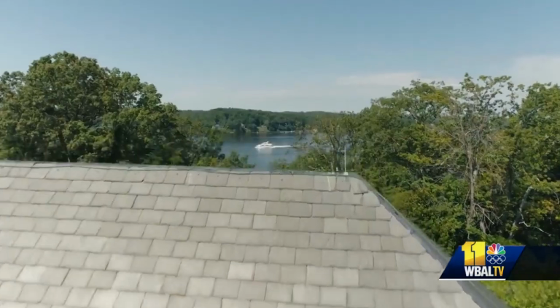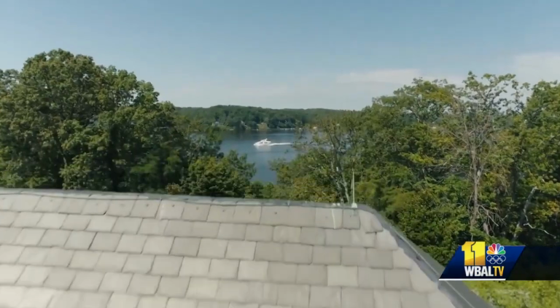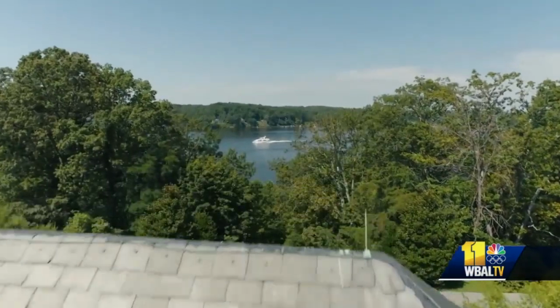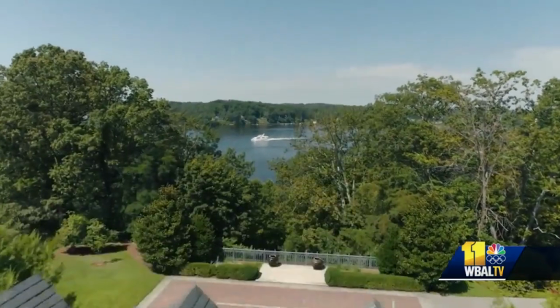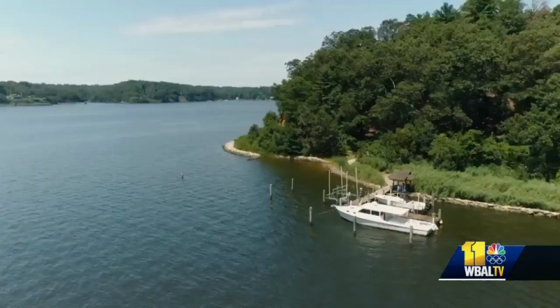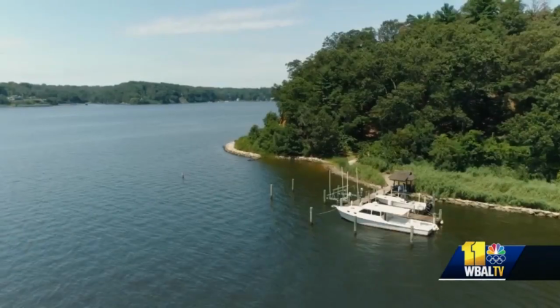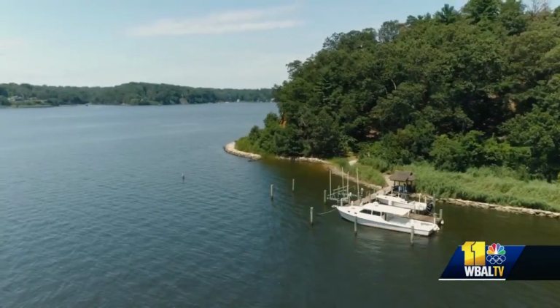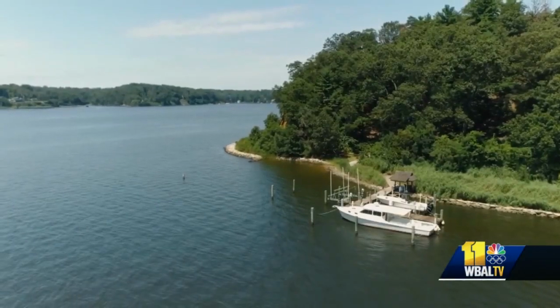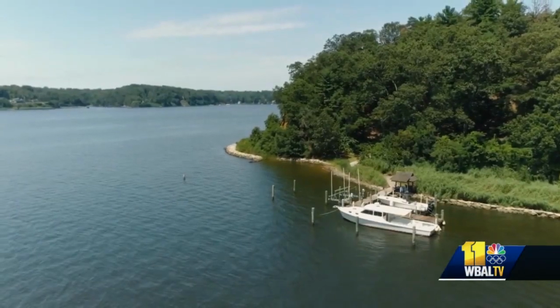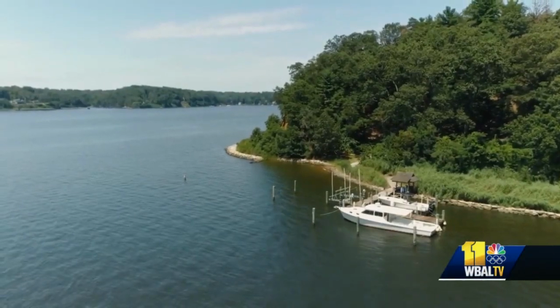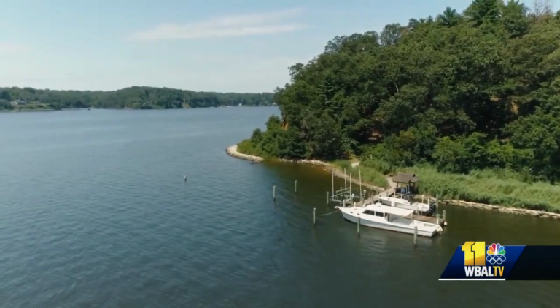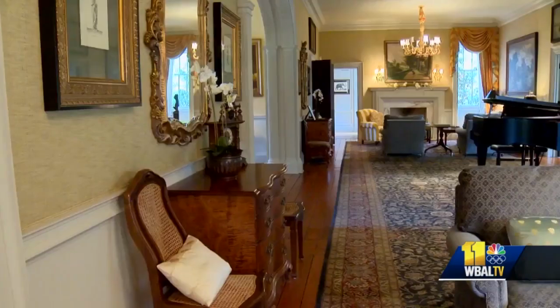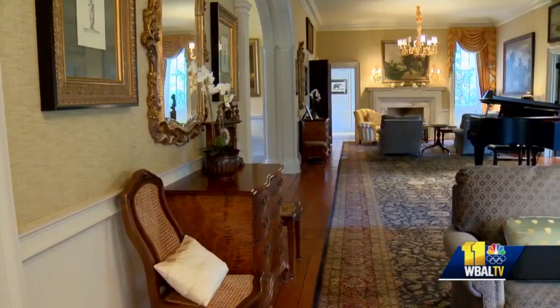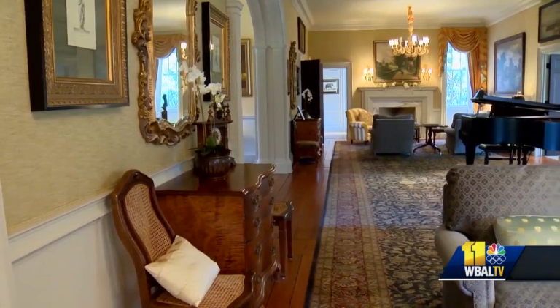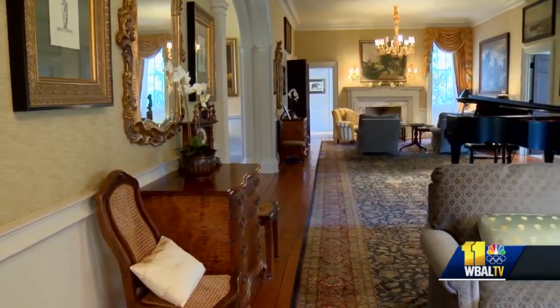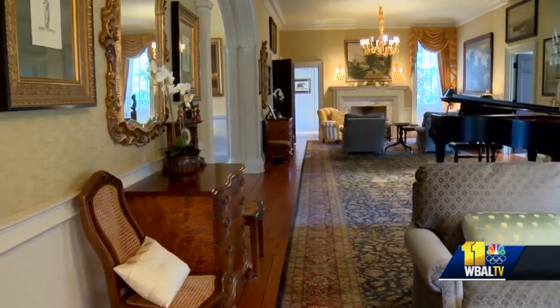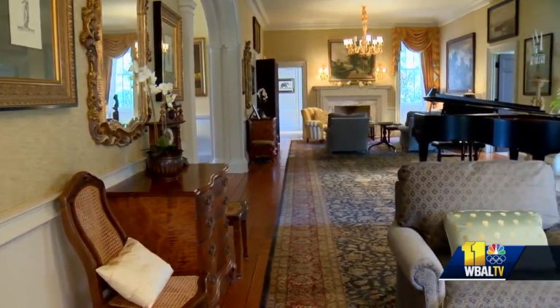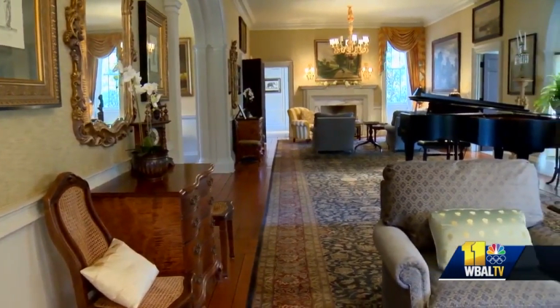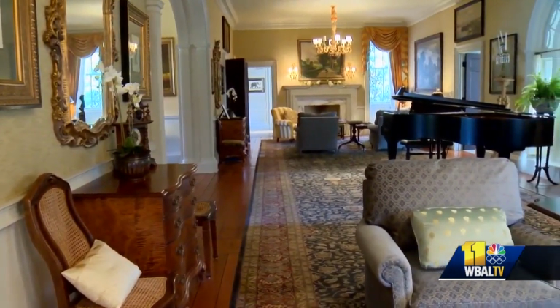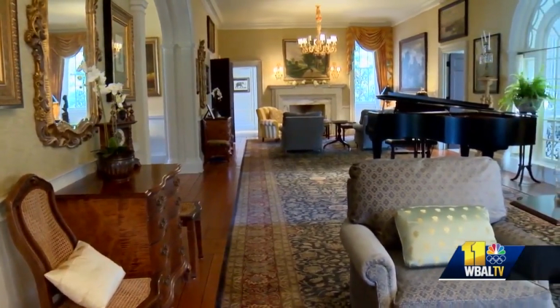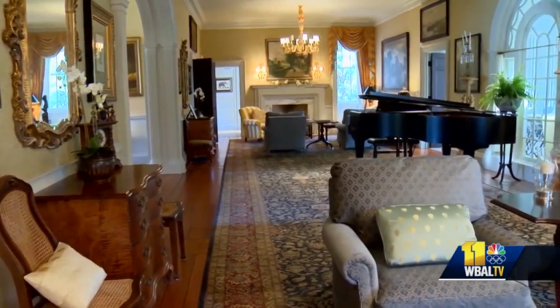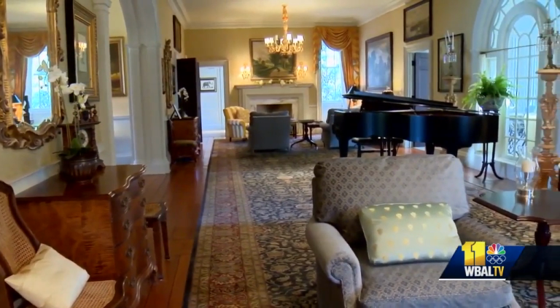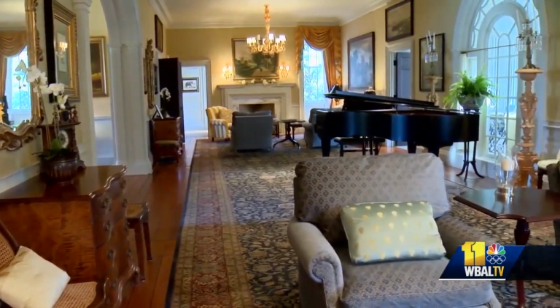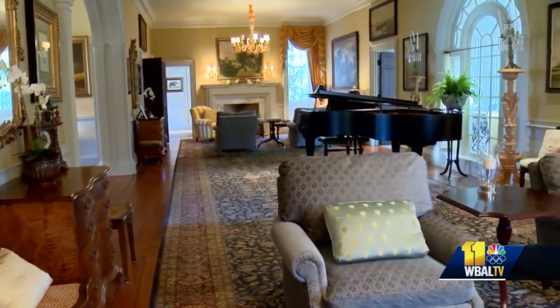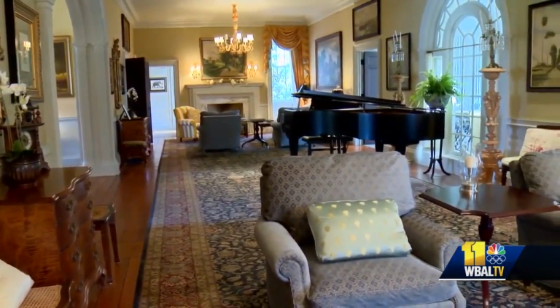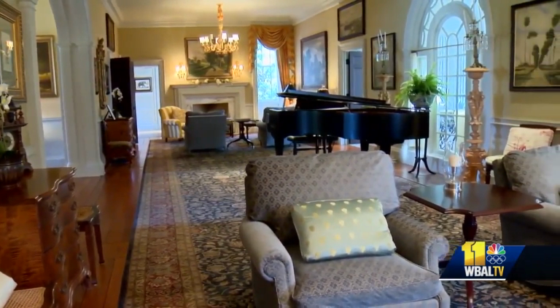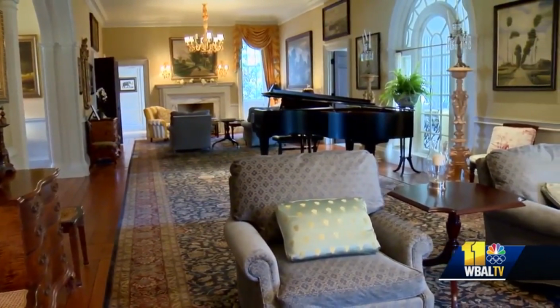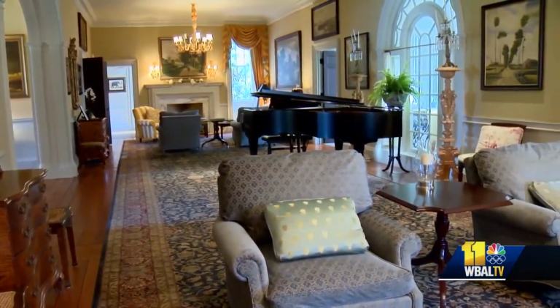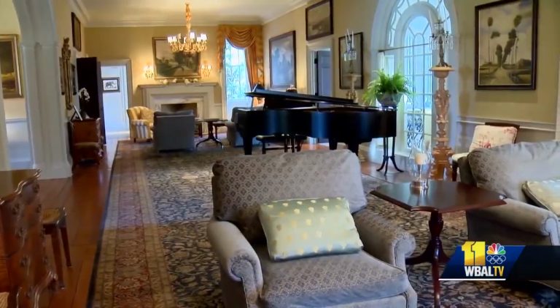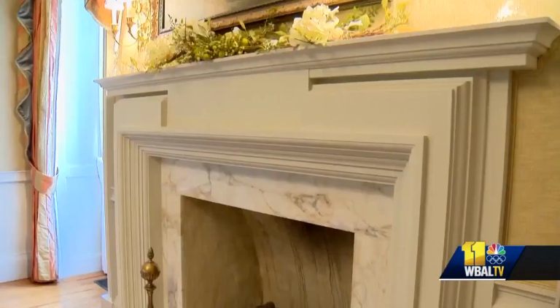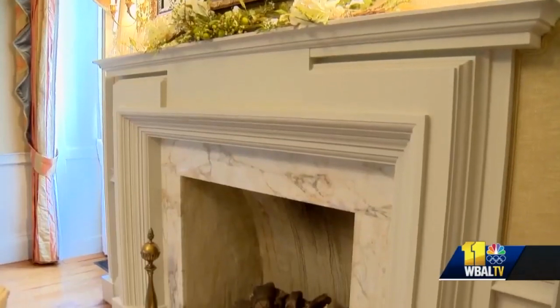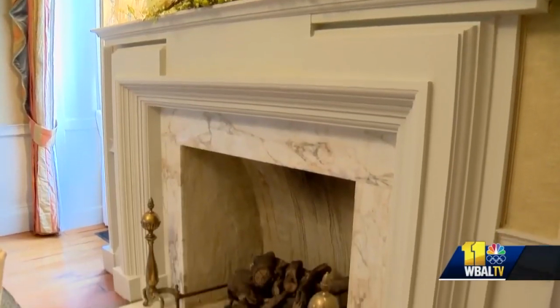Located right off the Severn River, with its own private pier, the mansion has been on the market for some time. Furniture is included in the sale. Capel says the real win here is the value.